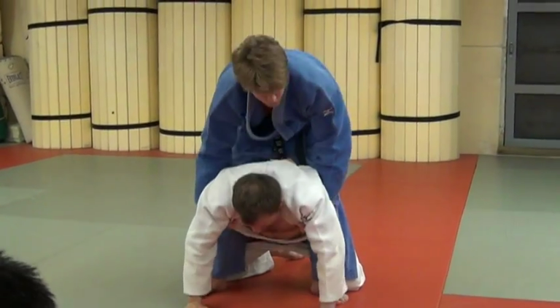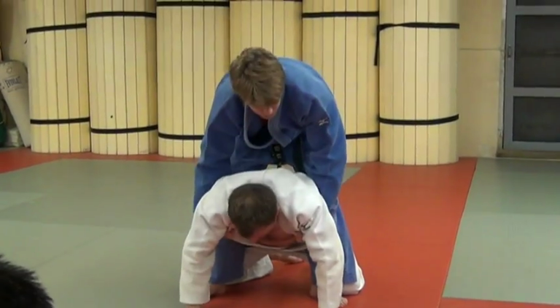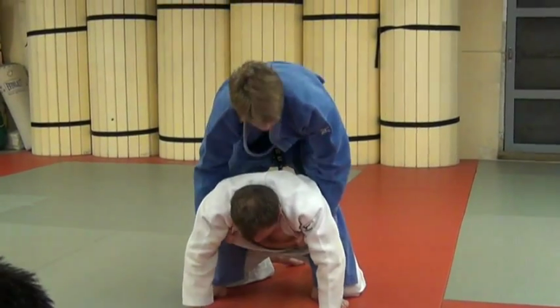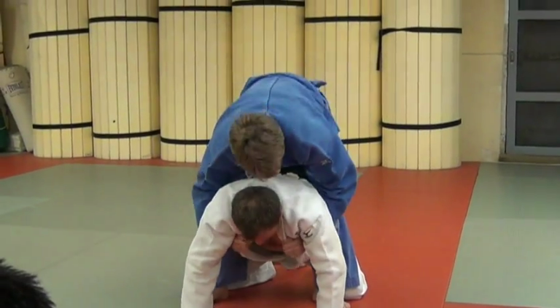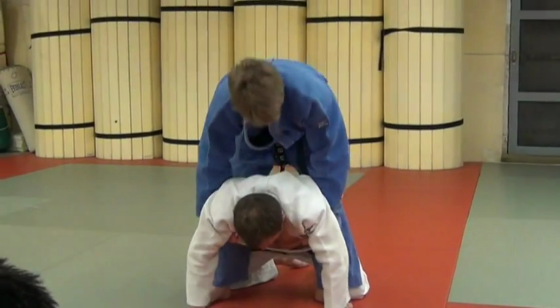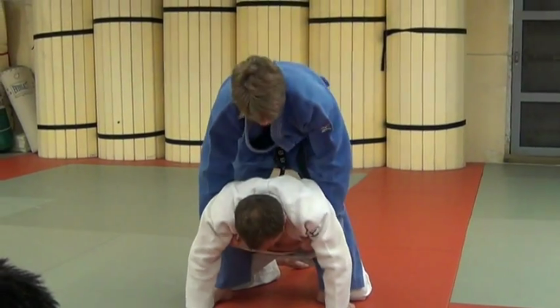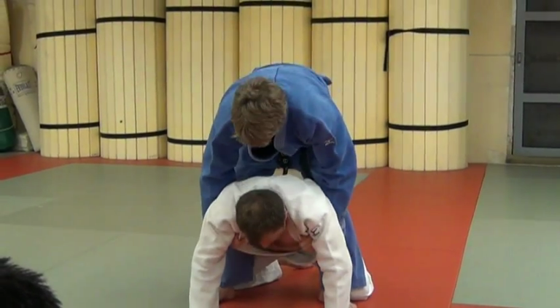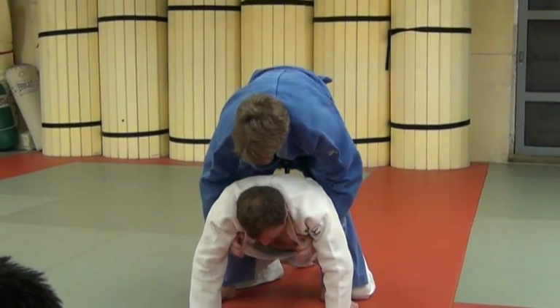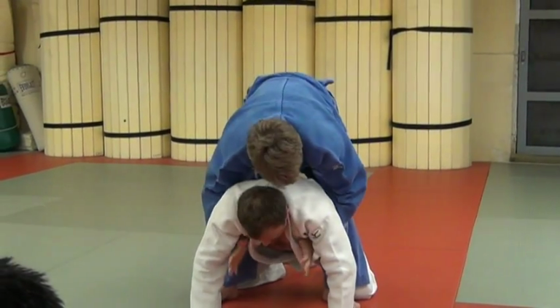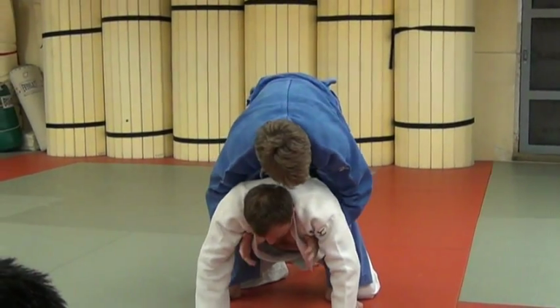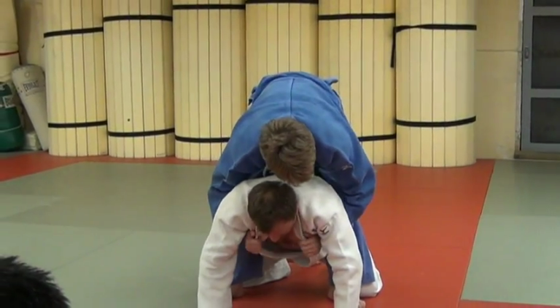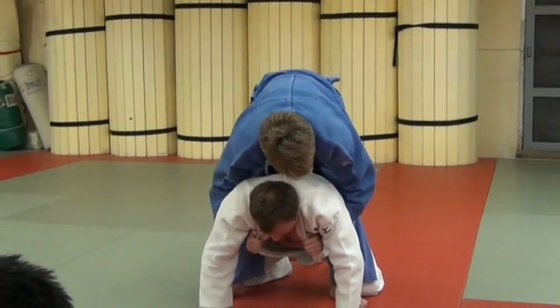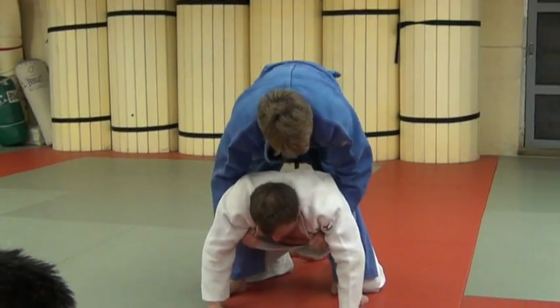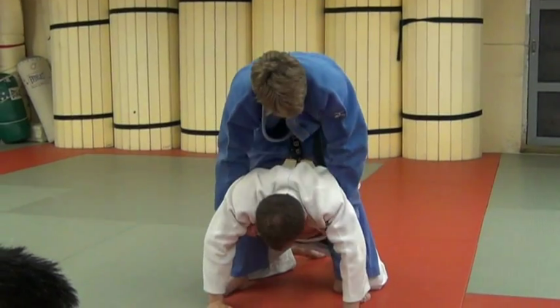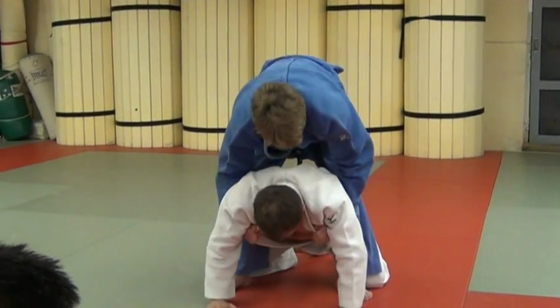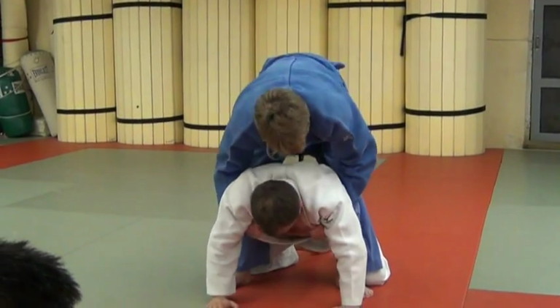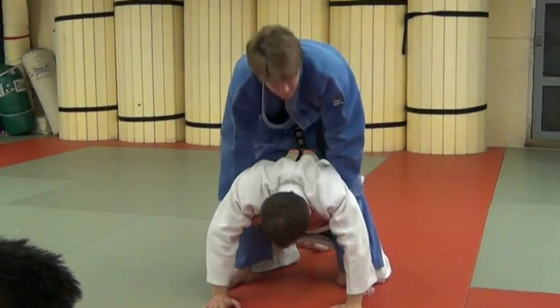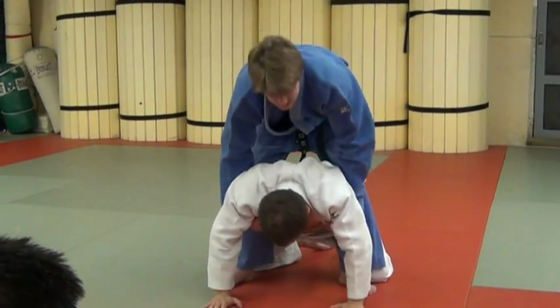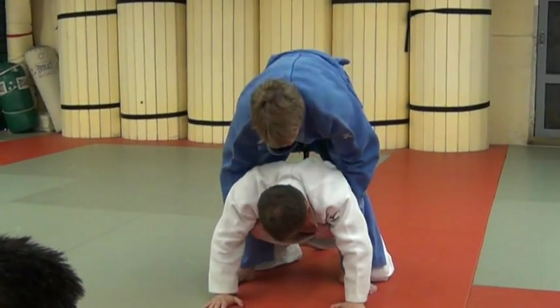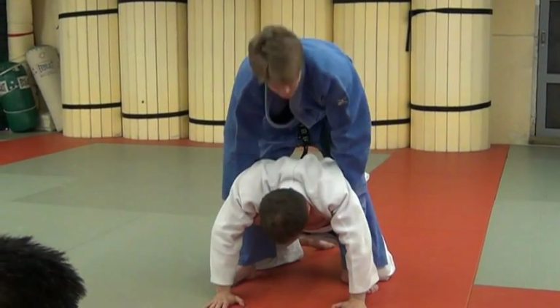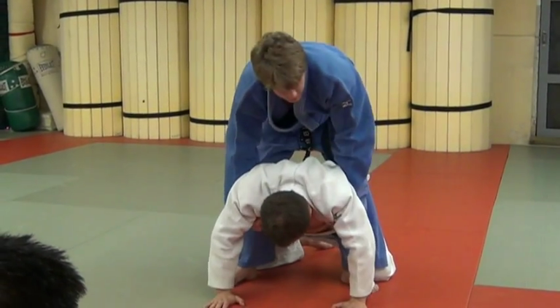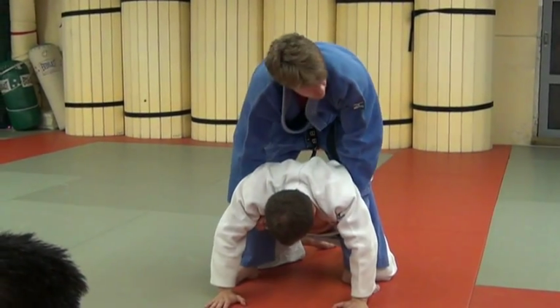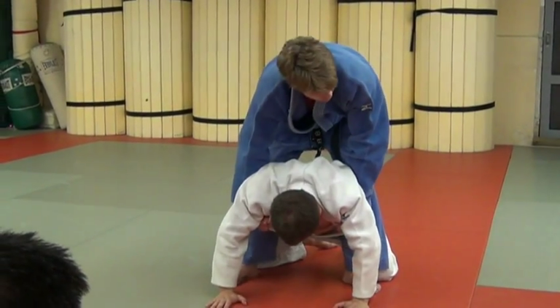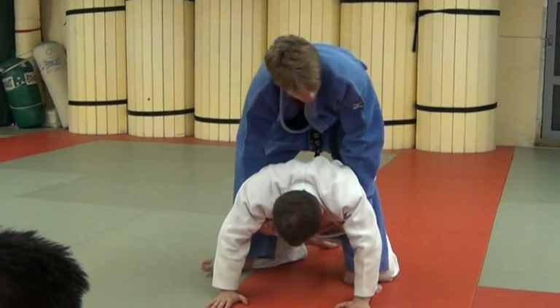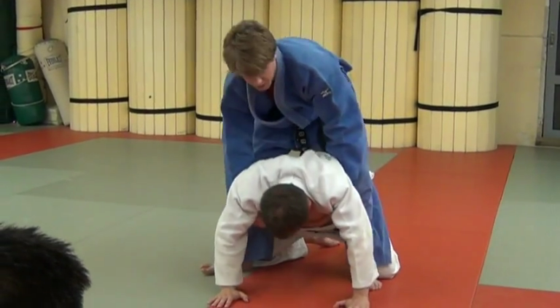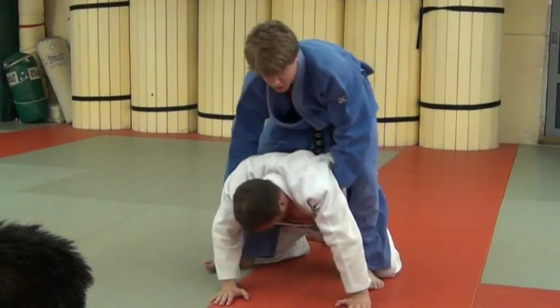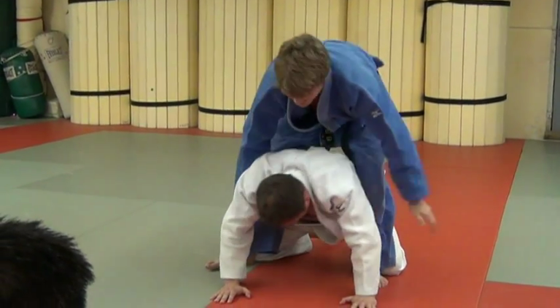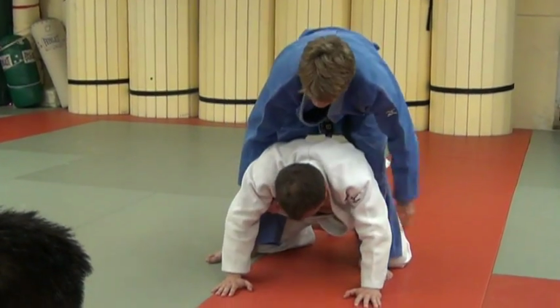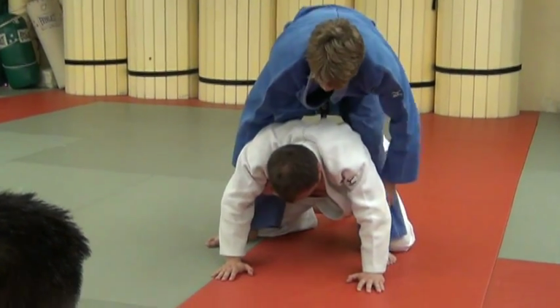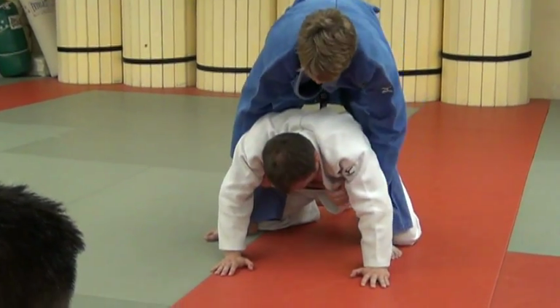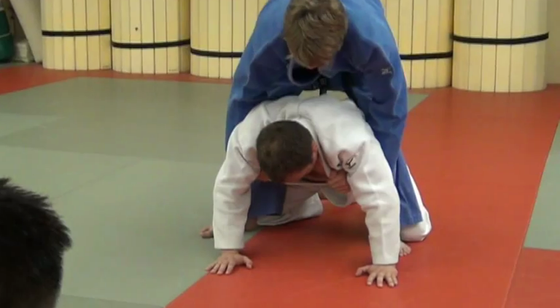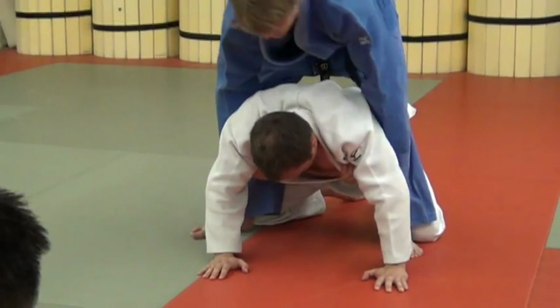From here, it's just nice and tight. If you notice too, my wrist — I just kind of lock them in. All I'm doing from here is going to be stepping through with my leg.